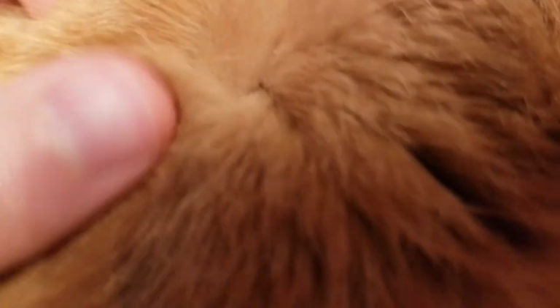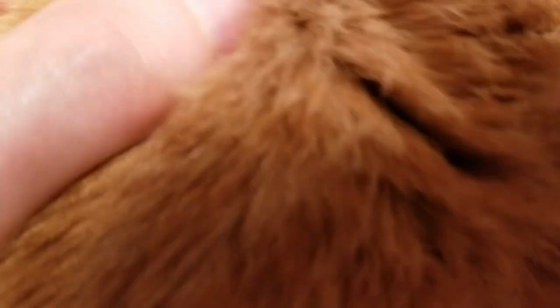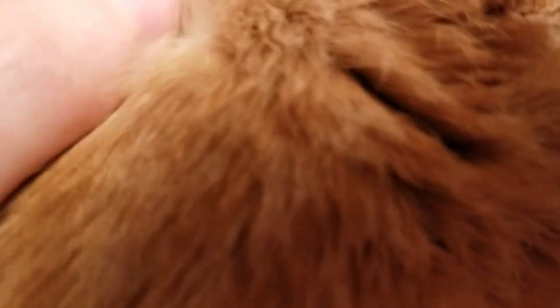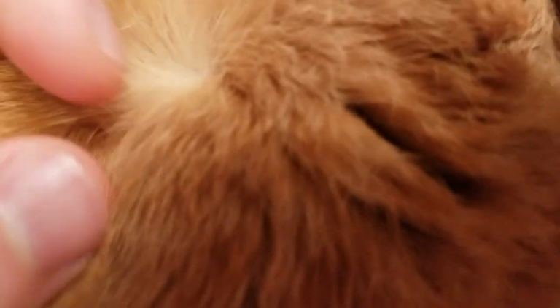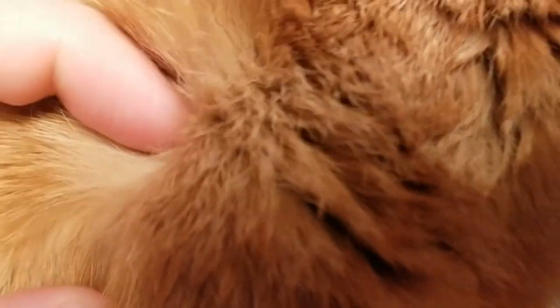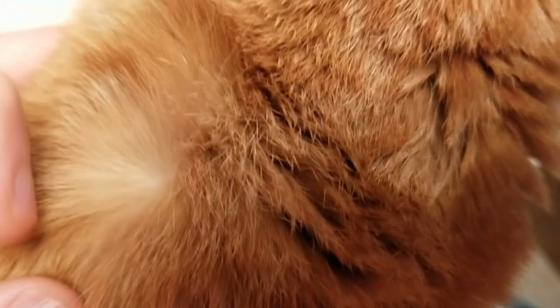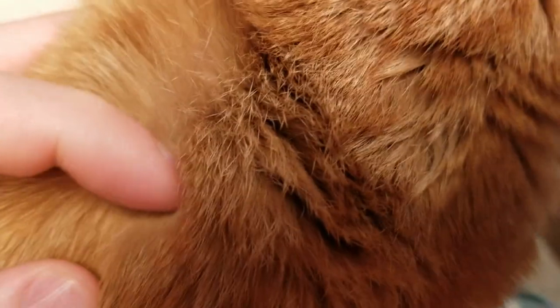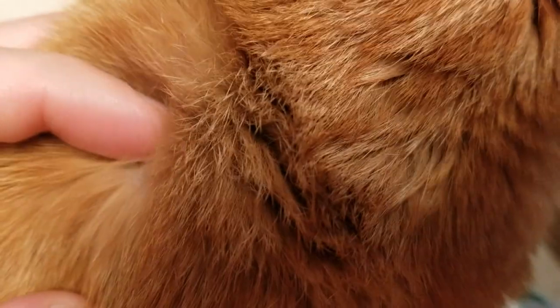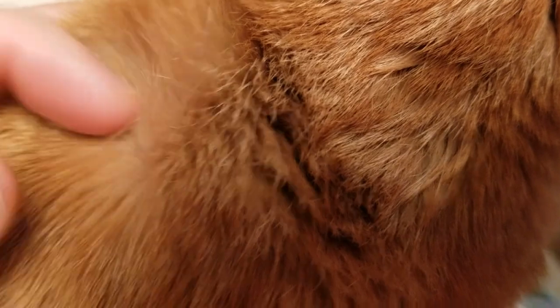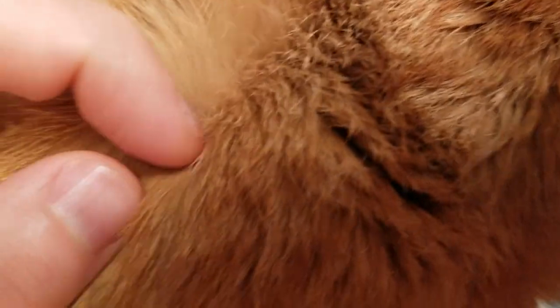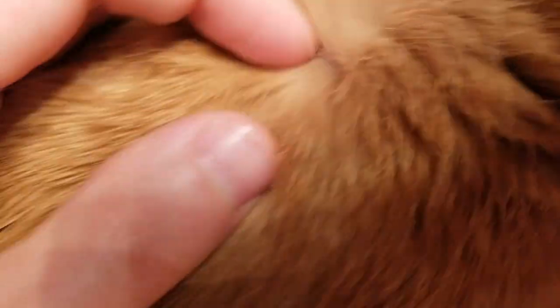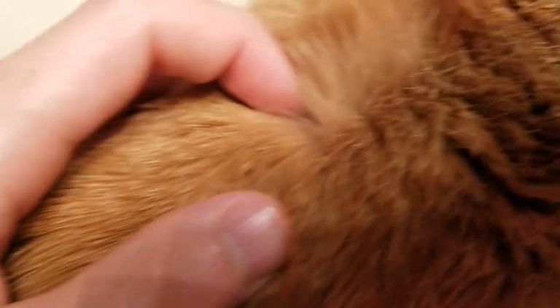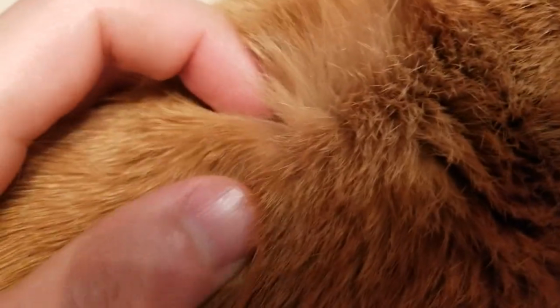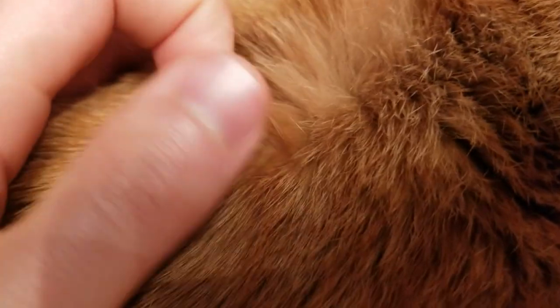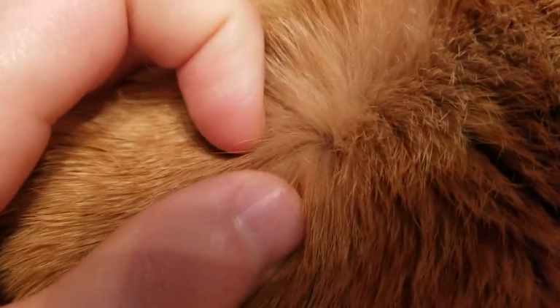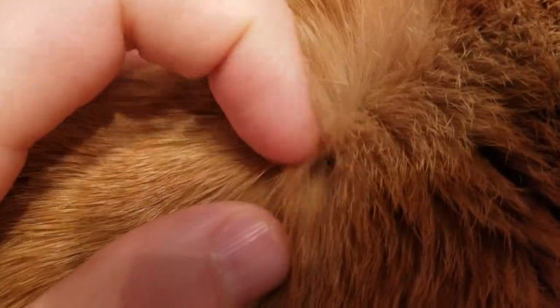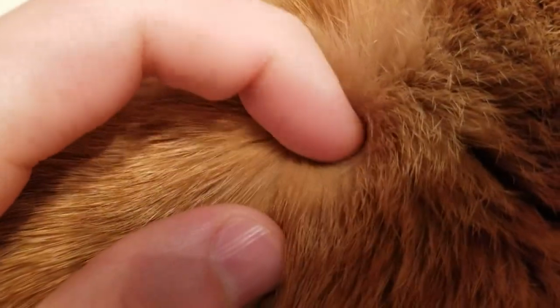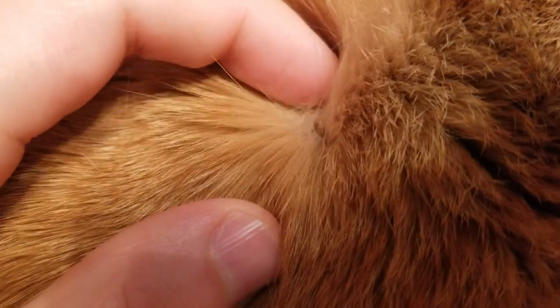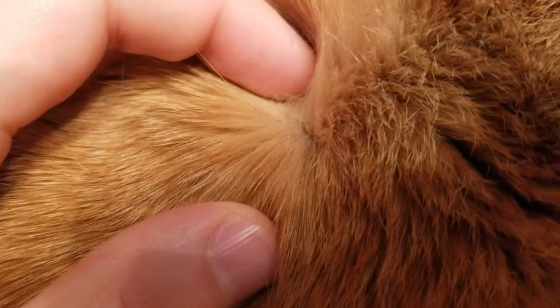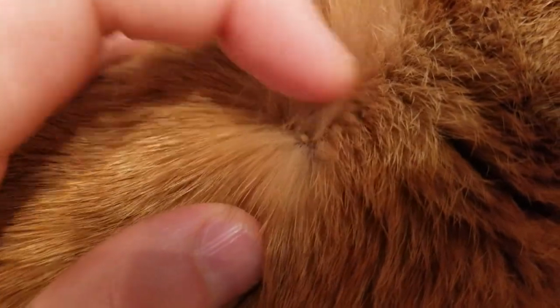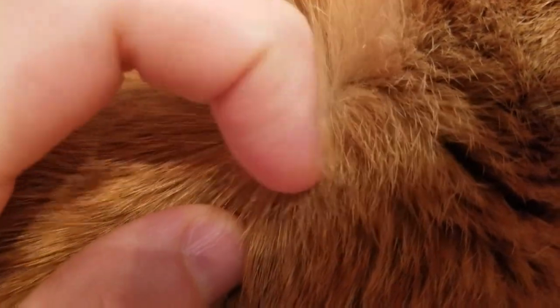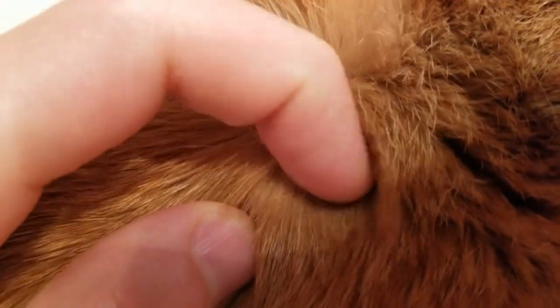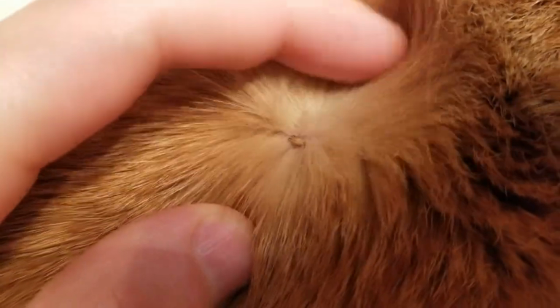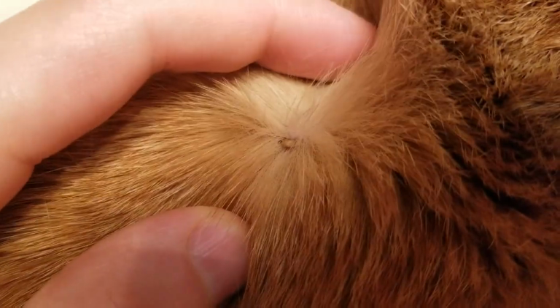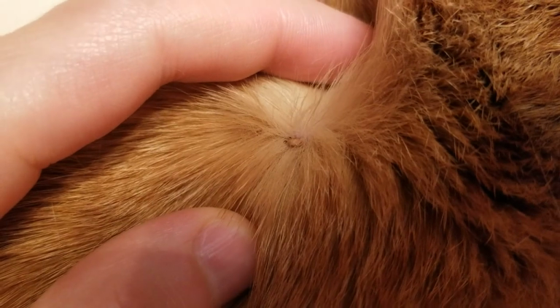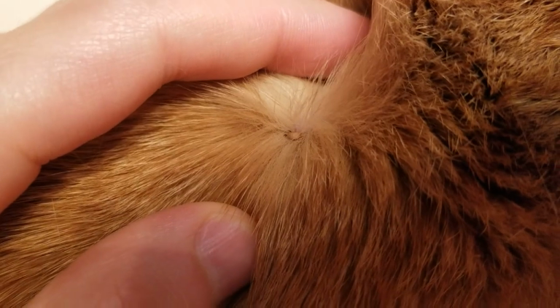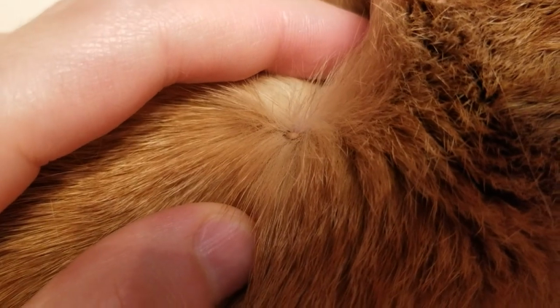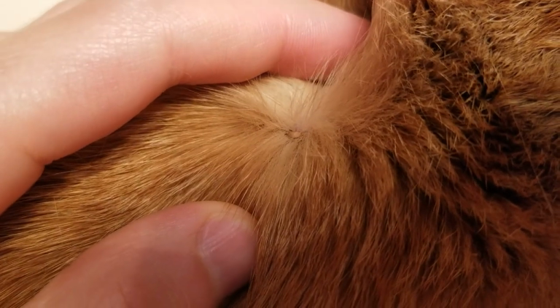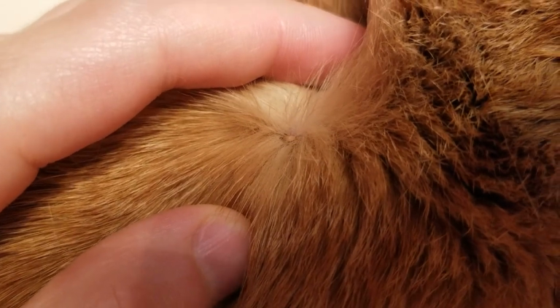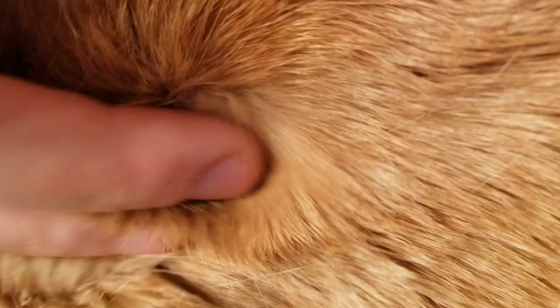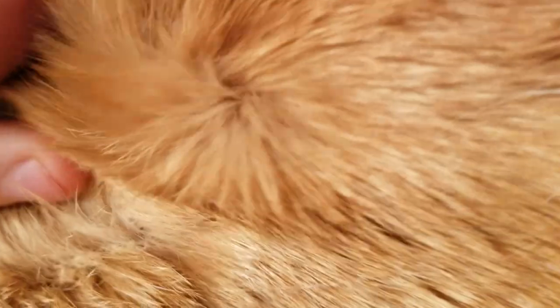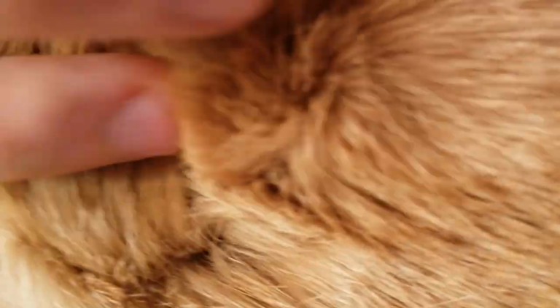Ticks can be really hard to find on cats since cats have such thick coats, but if you pet your cat enough, you should be able to feel them. Here it is, and you can see that it's a partially engorged deer tick.